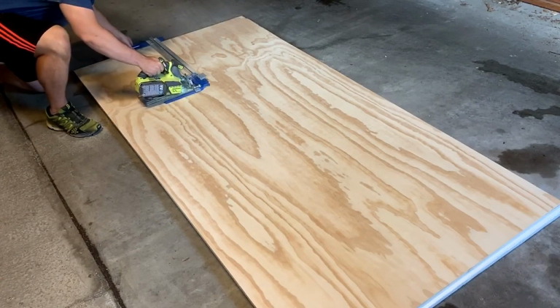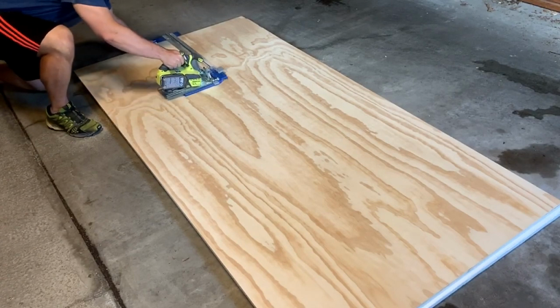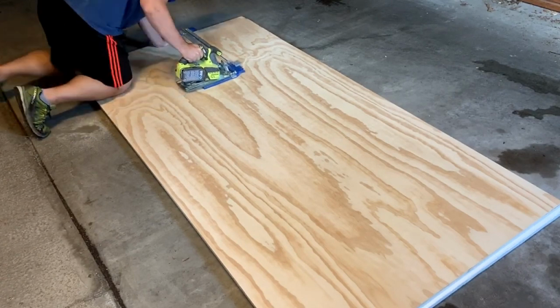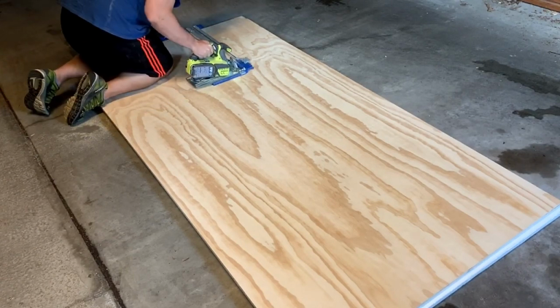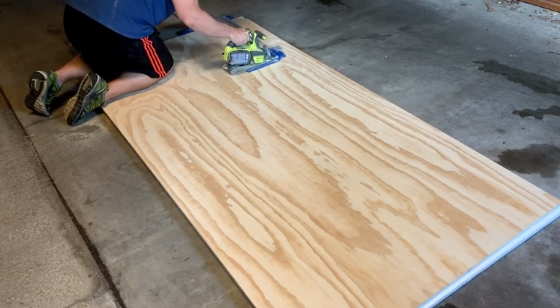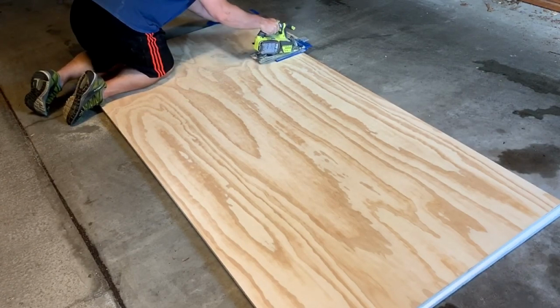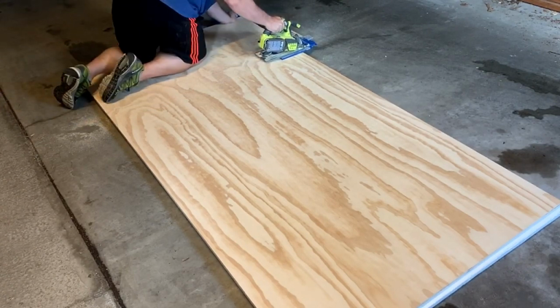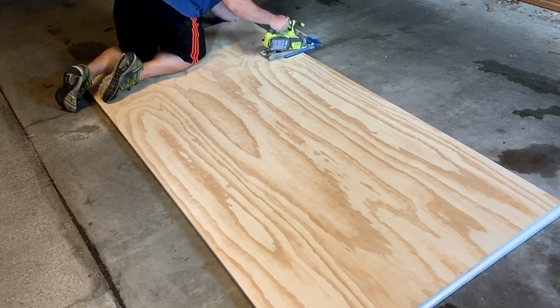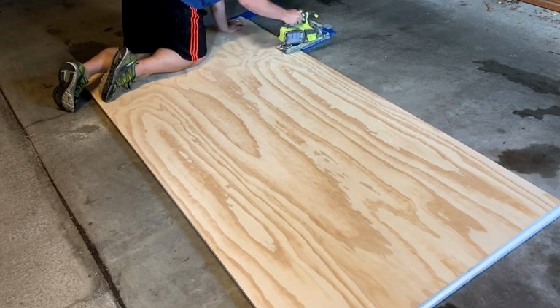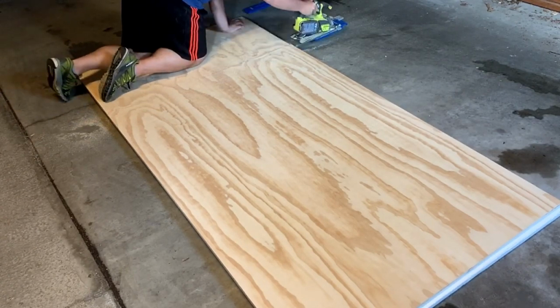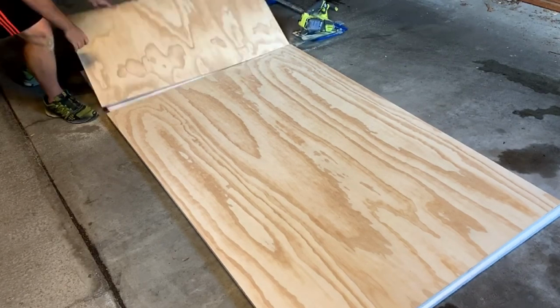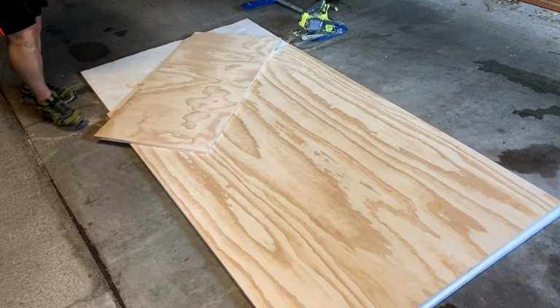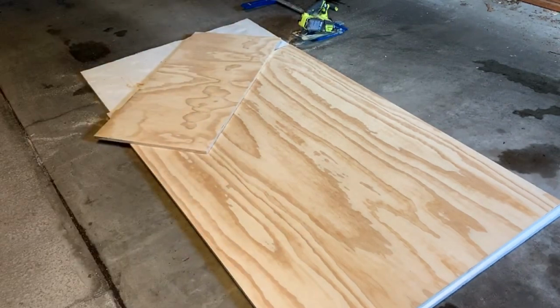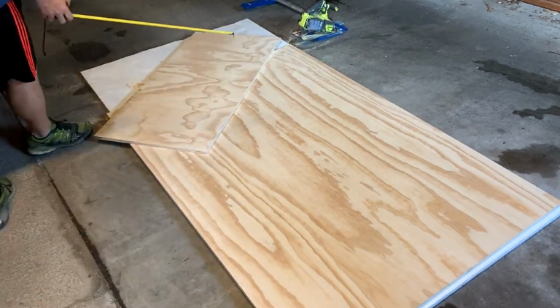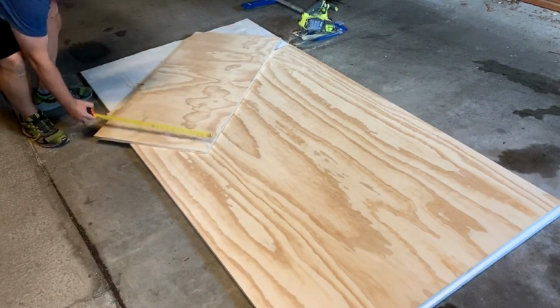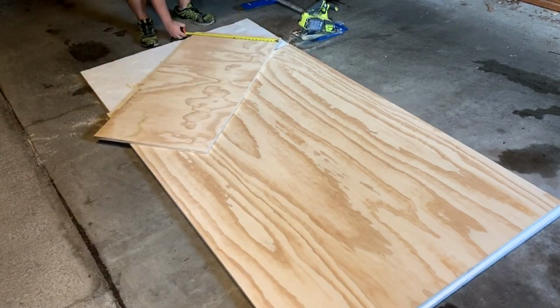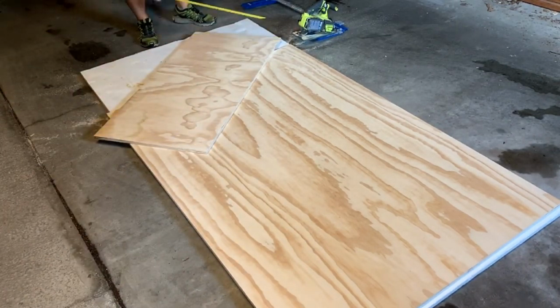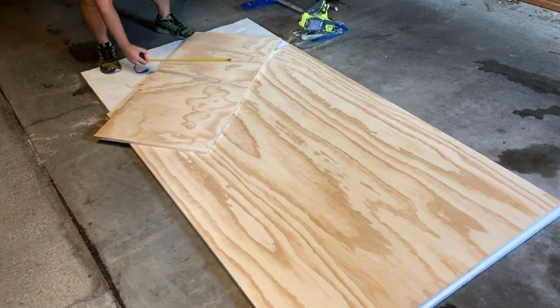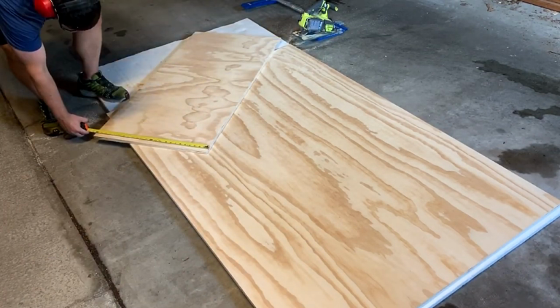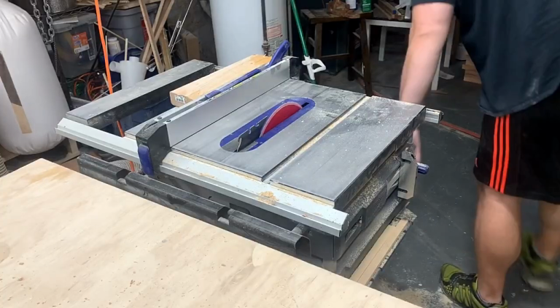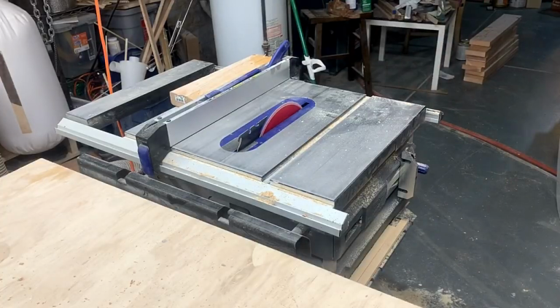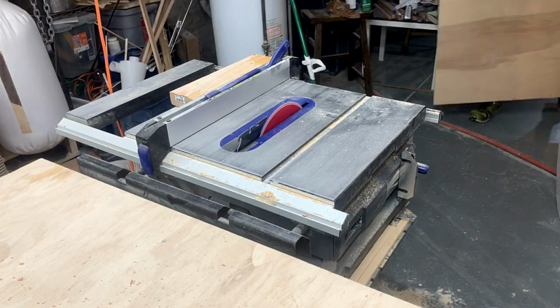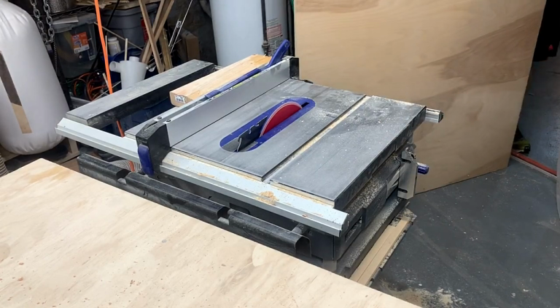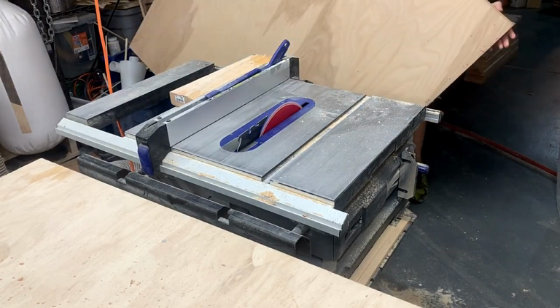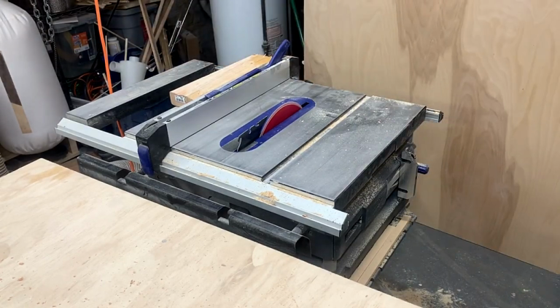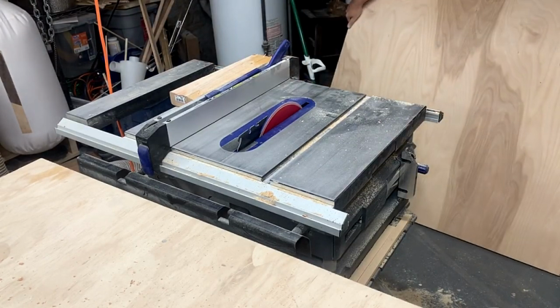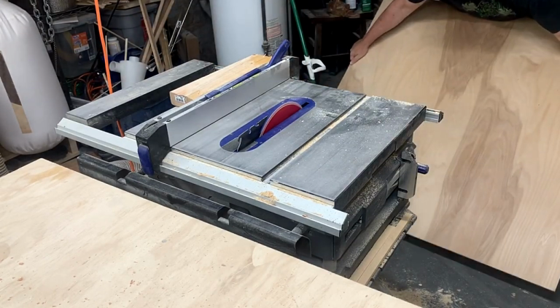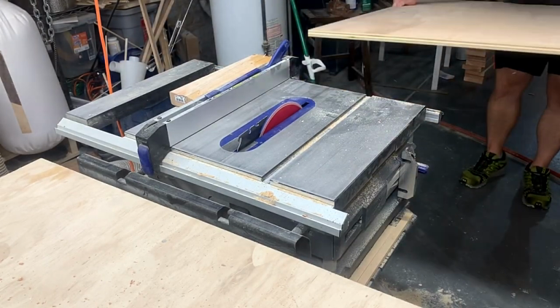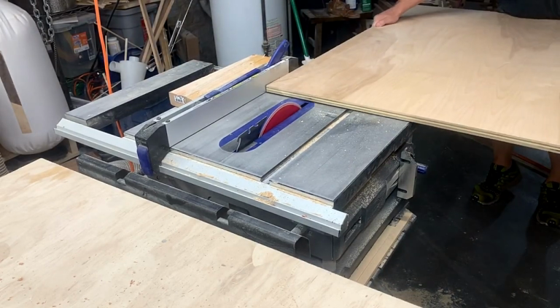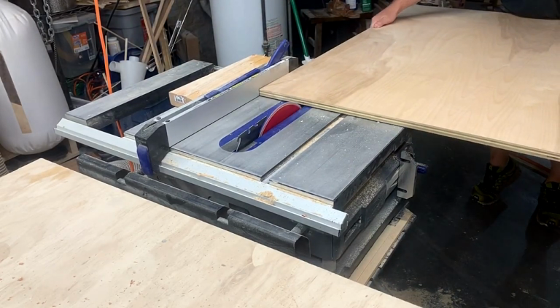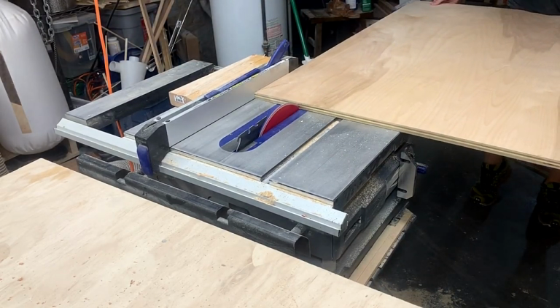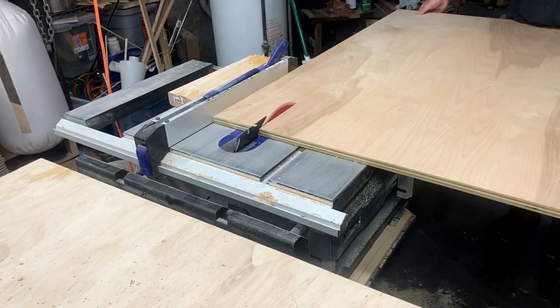I started out by making a base for the table by breaking down a sheet of three-quarter inch plywood into two foot by four foot sections using the Kreg rip cut. I'll have links to everything I use in the description along with a more detailed description of all the steps.